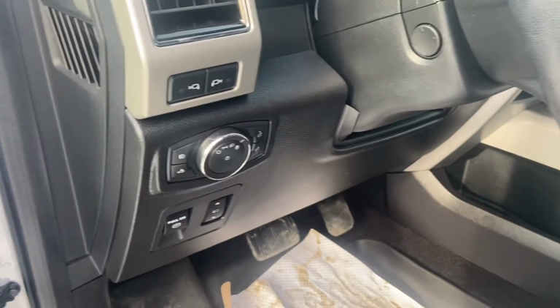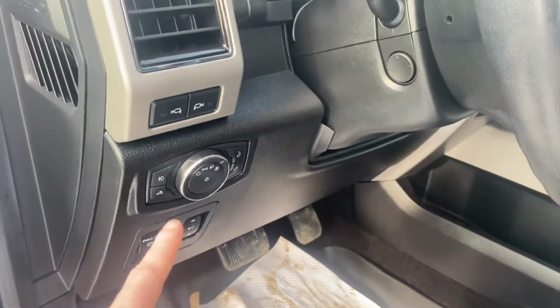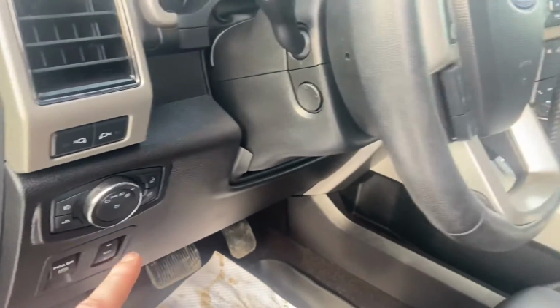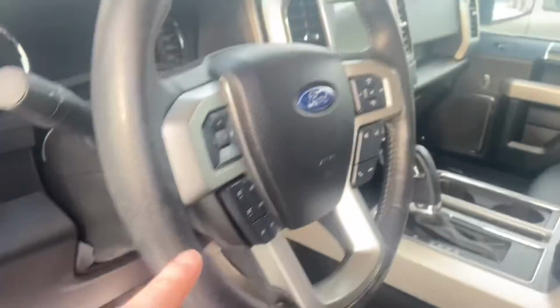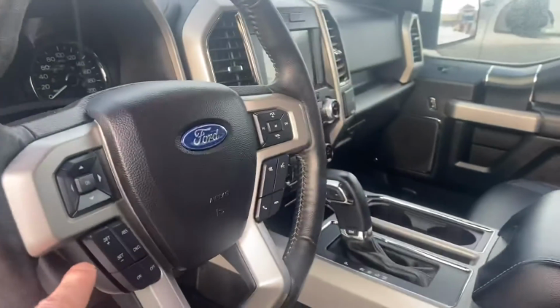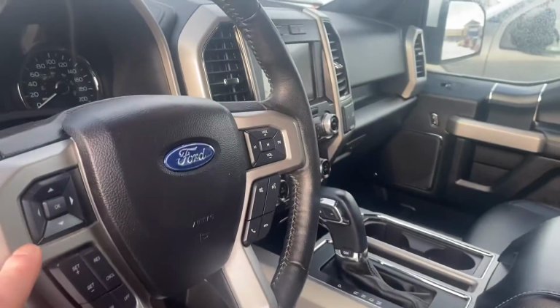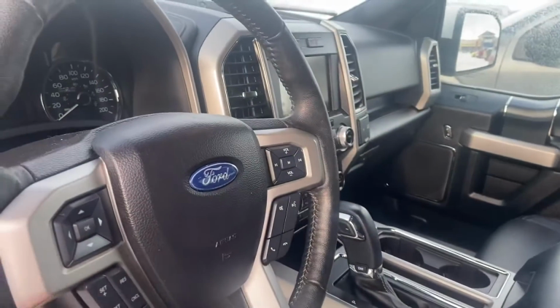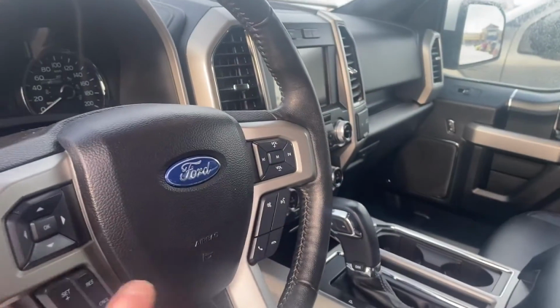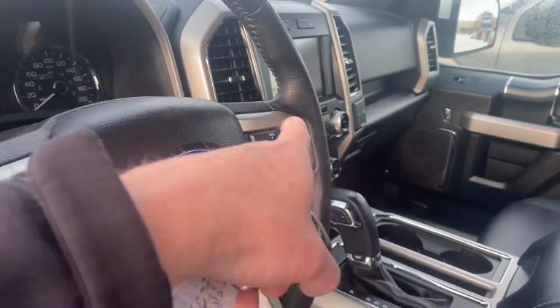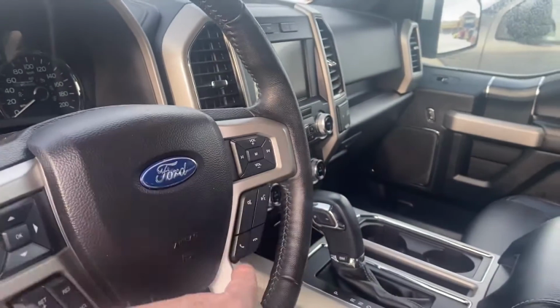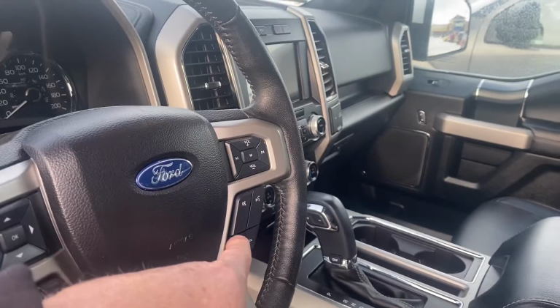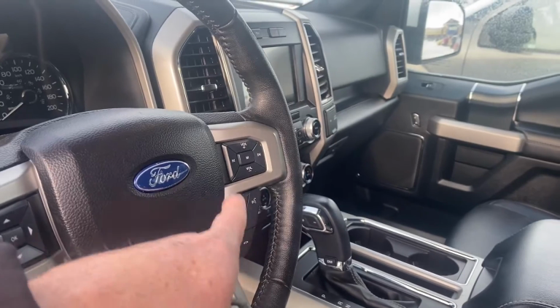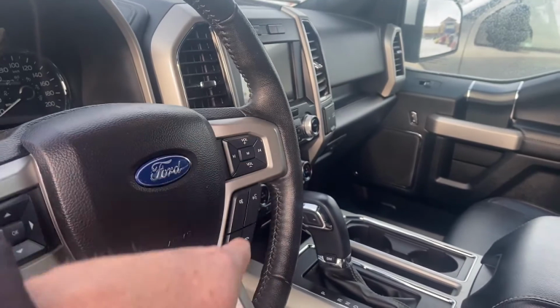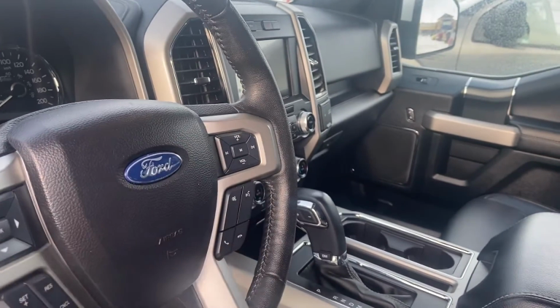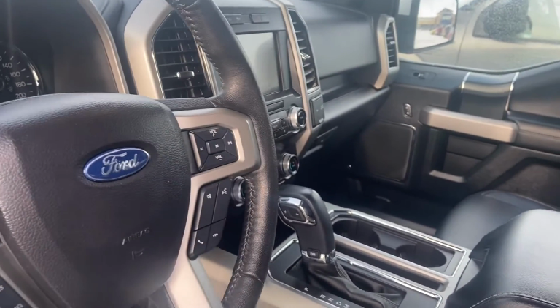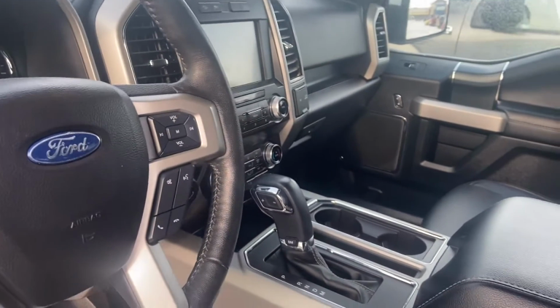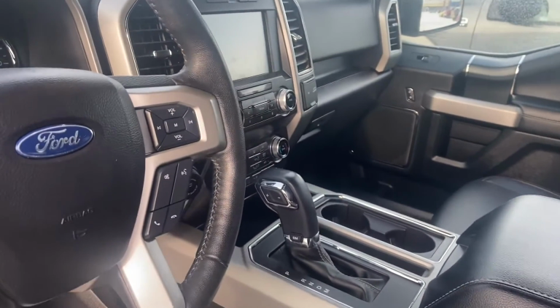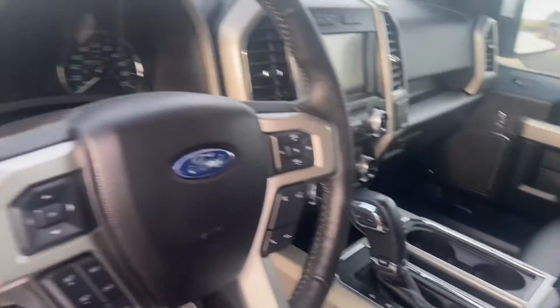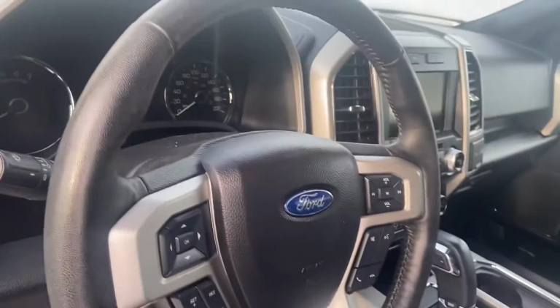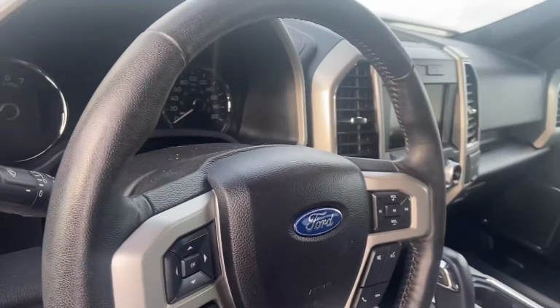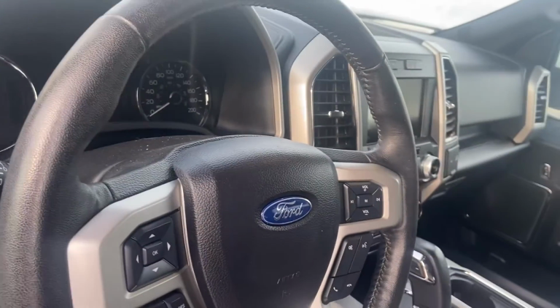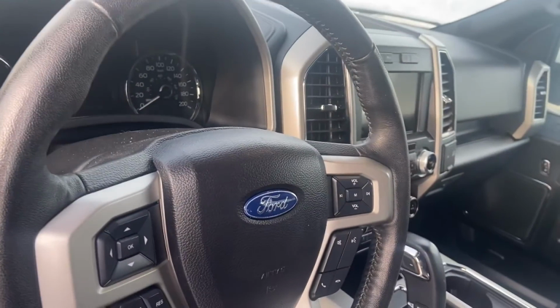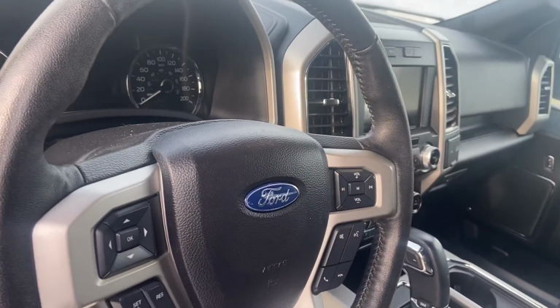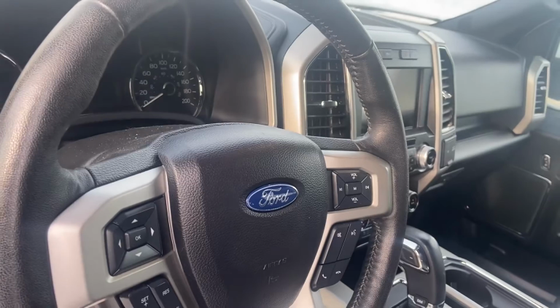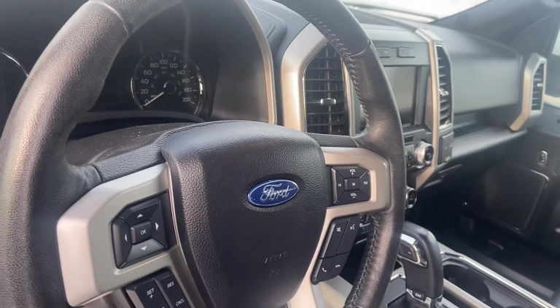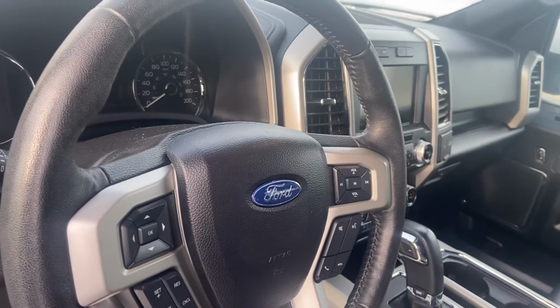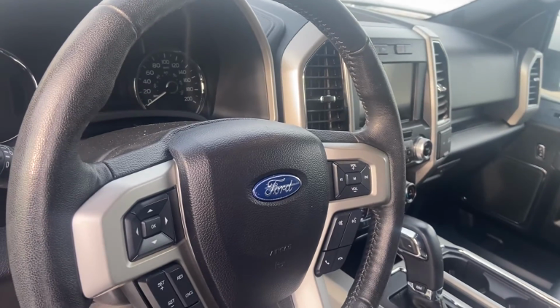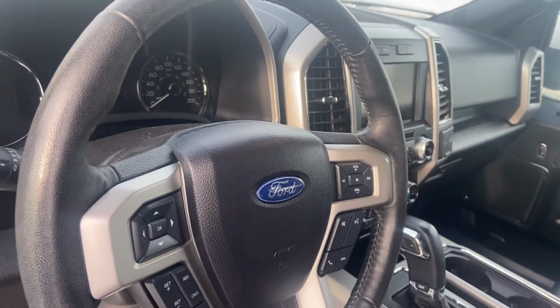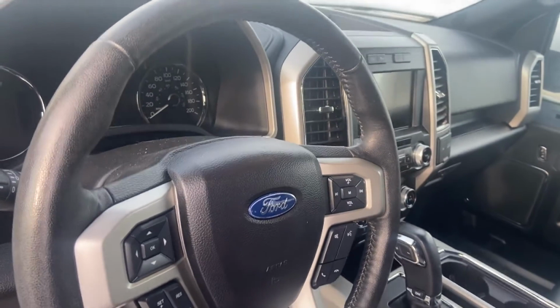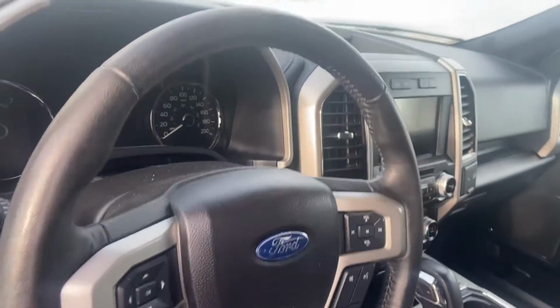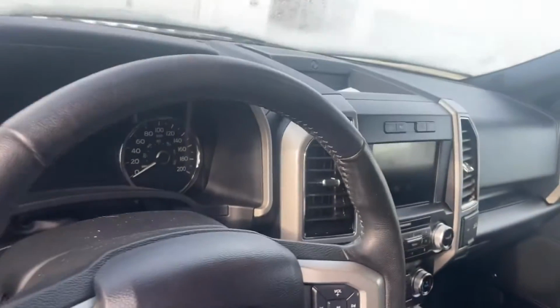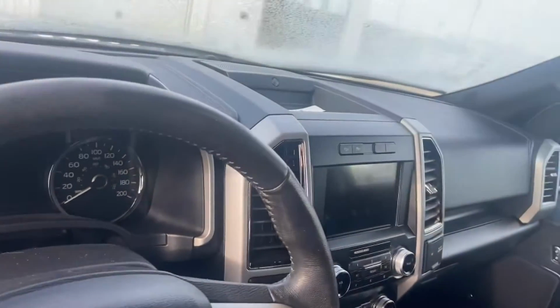You've also got your automatic headlights, cruise control settings on the left, audio controls and hands-free controls on the right-hand side. The steering wheel is also heated with this being a 502A, as well as the heated second row.